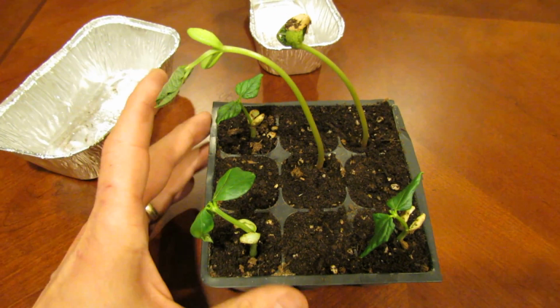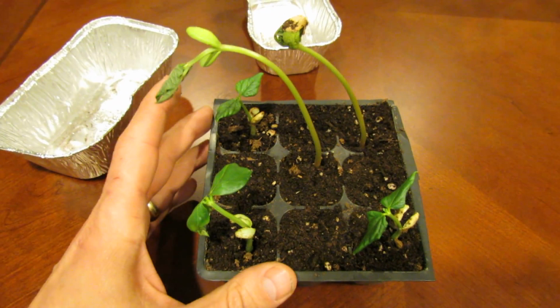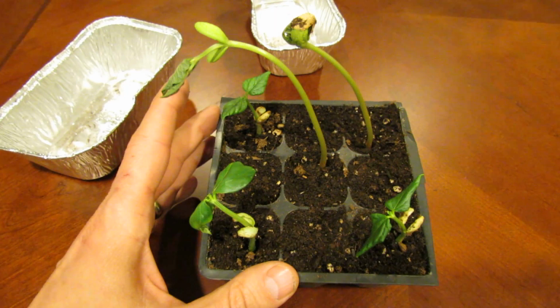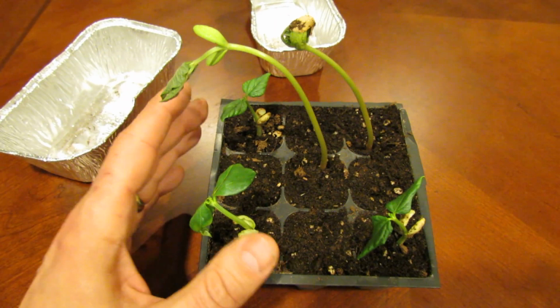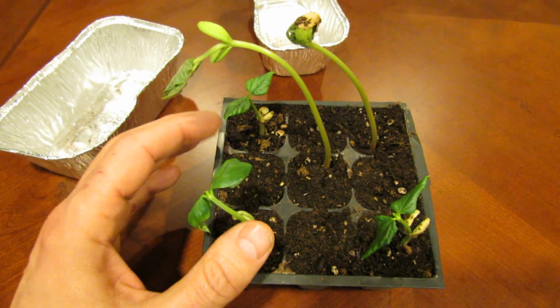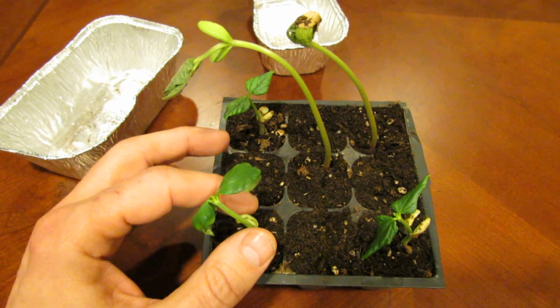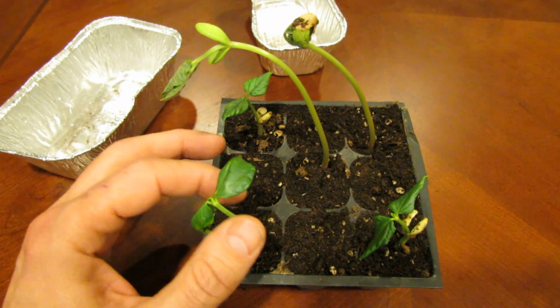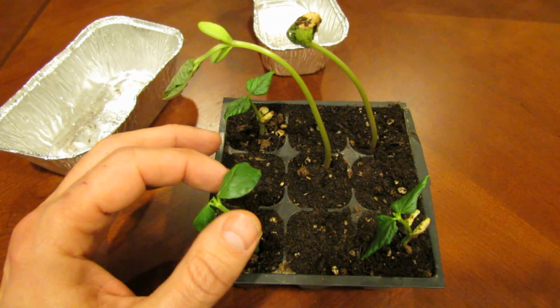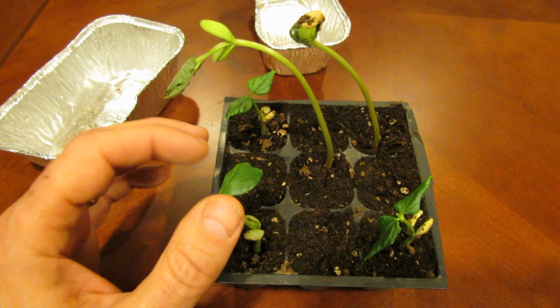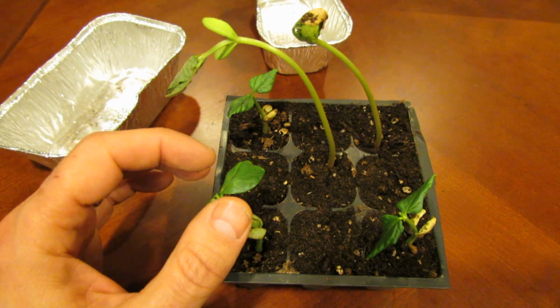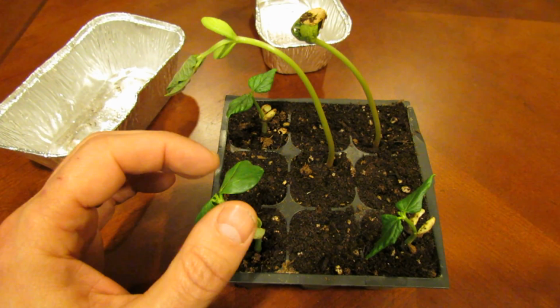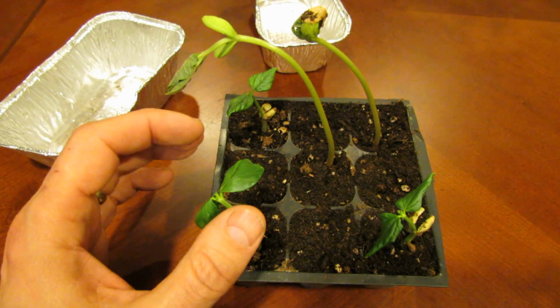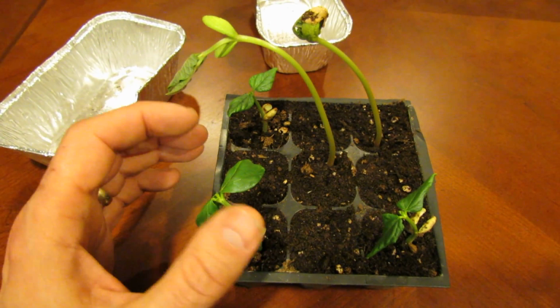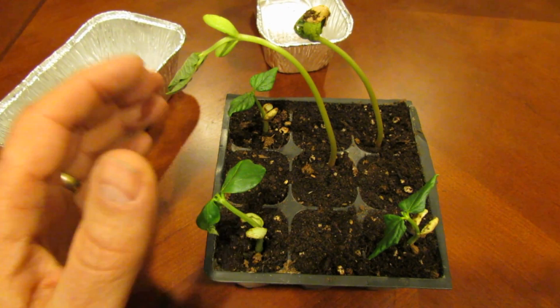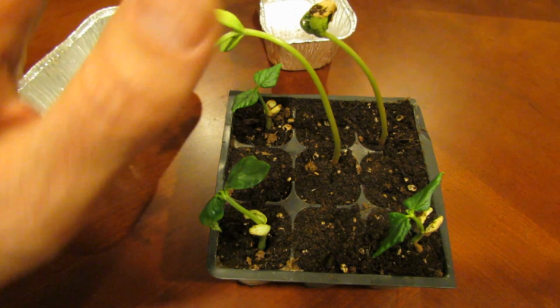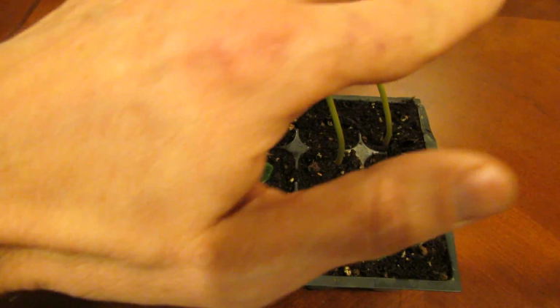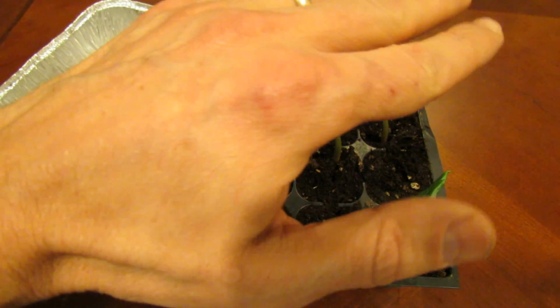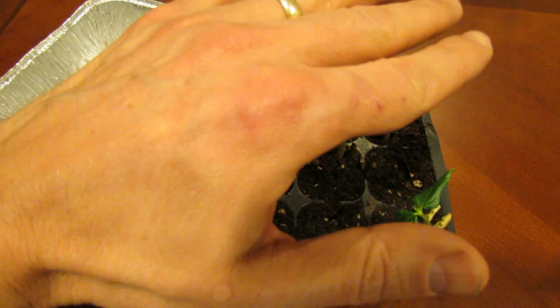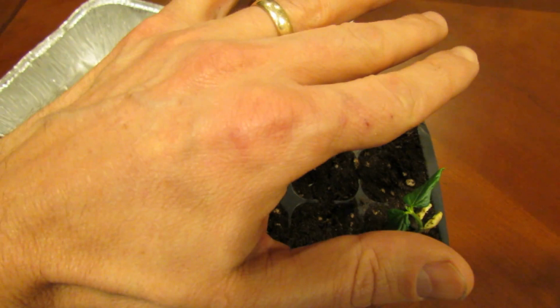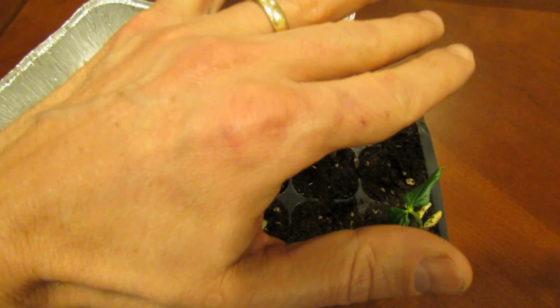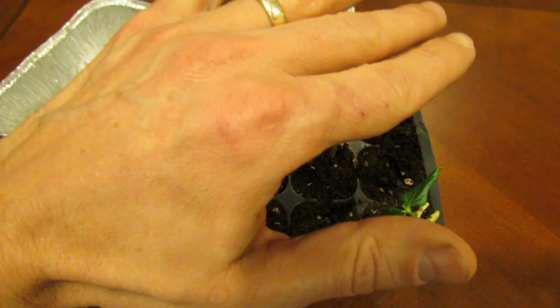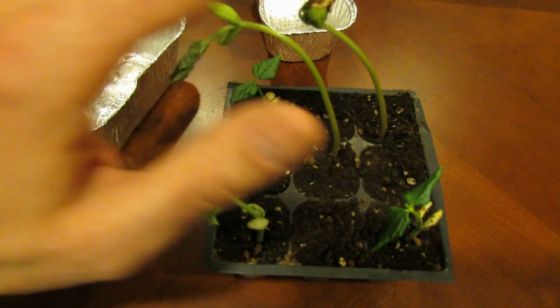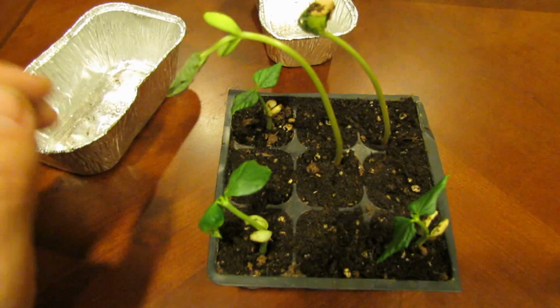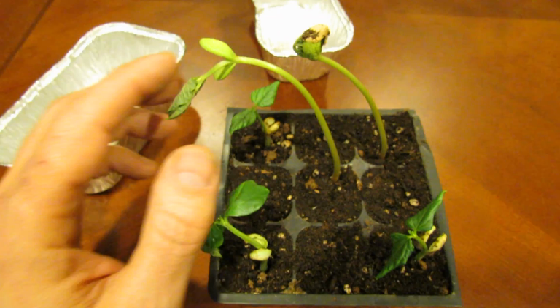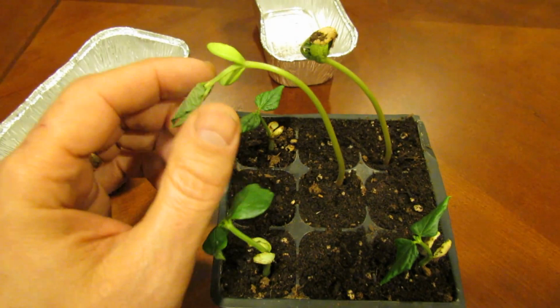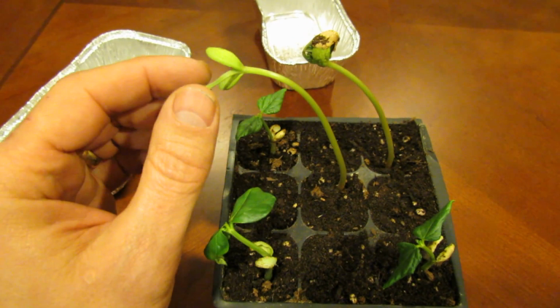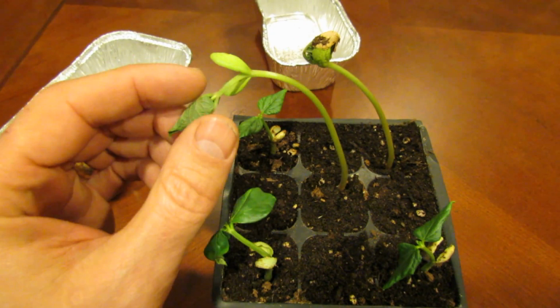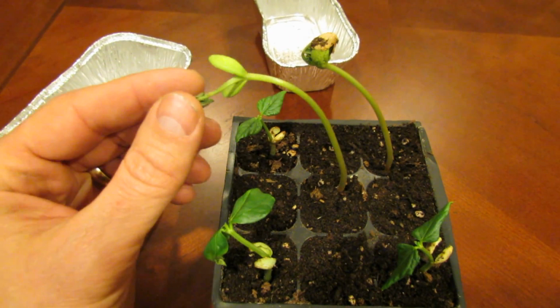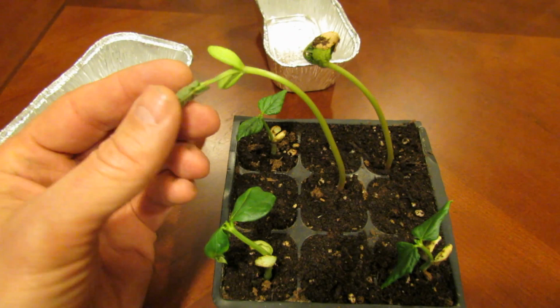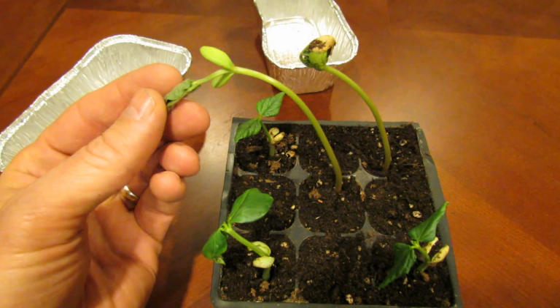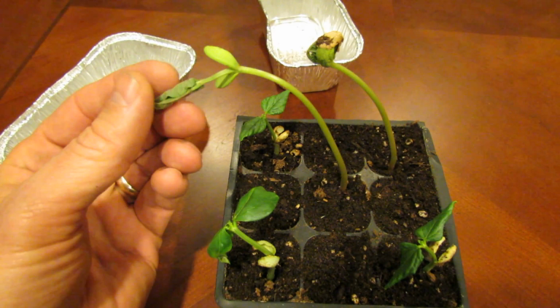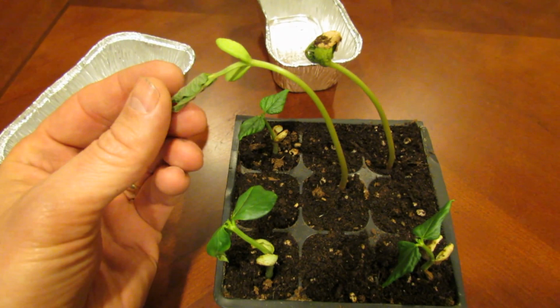So when you're growing plants indoors, you want to make sure that they get enough of the grow lights. The lights should be on long enough and actually positioned down on top of them — maybe an inch or two — so that you don't have plants that develop this legginess.